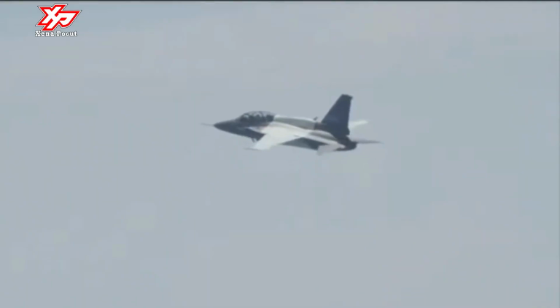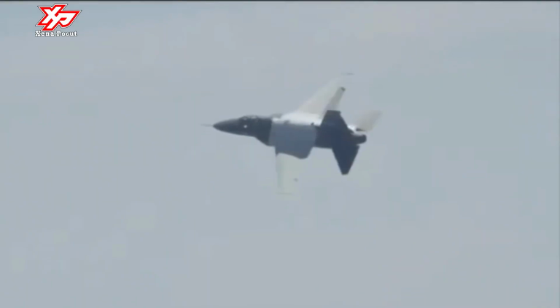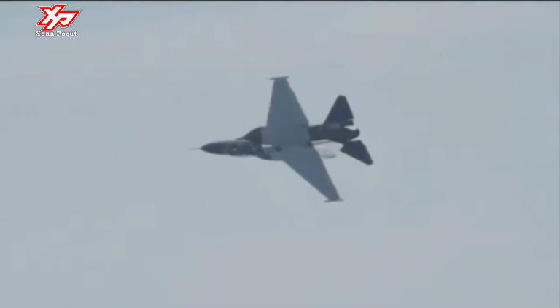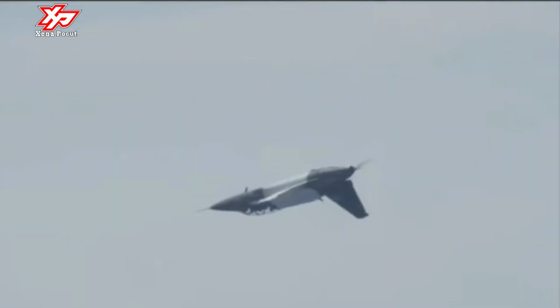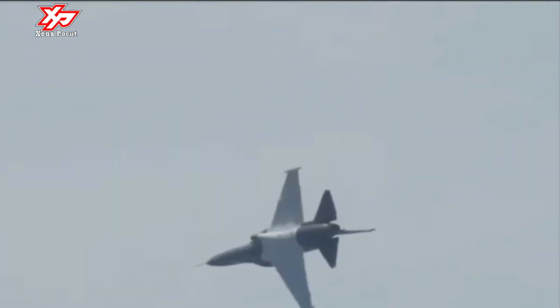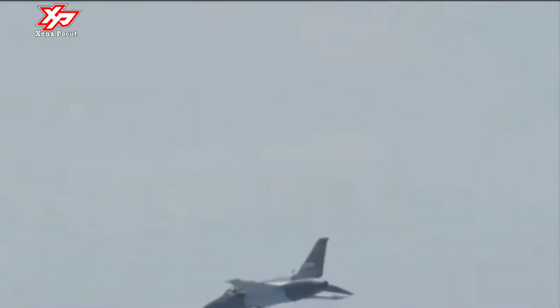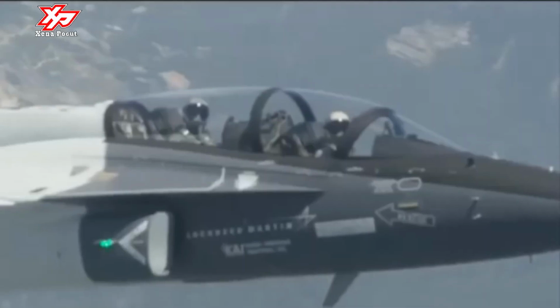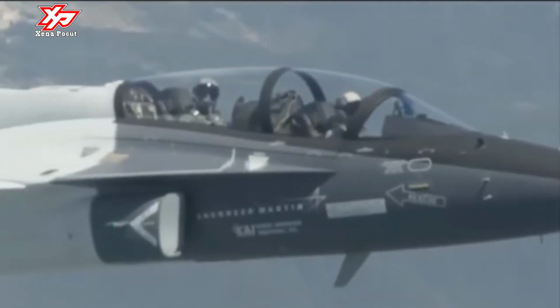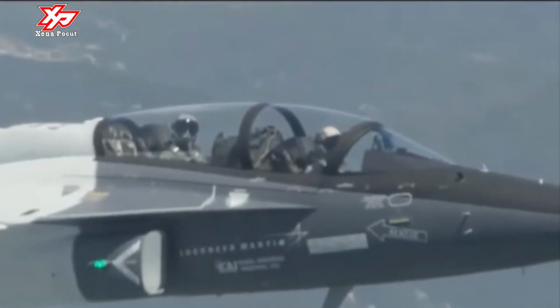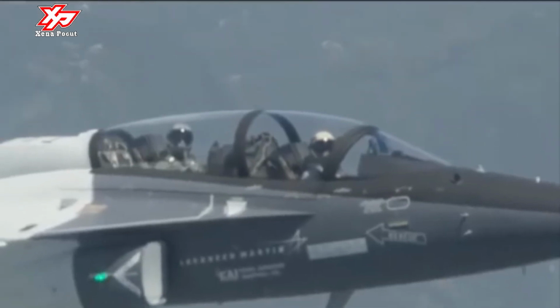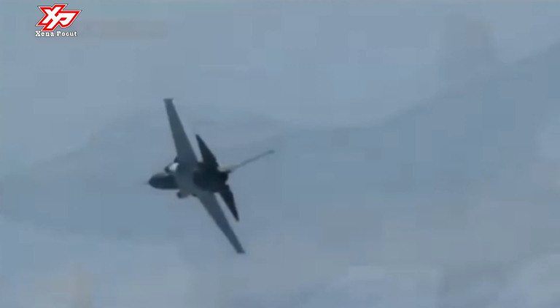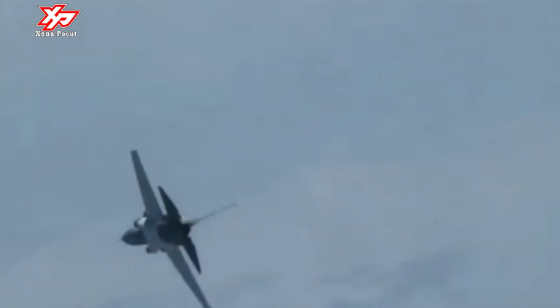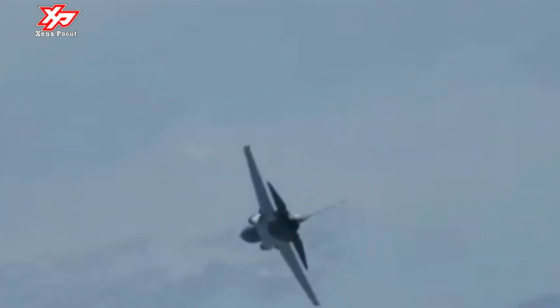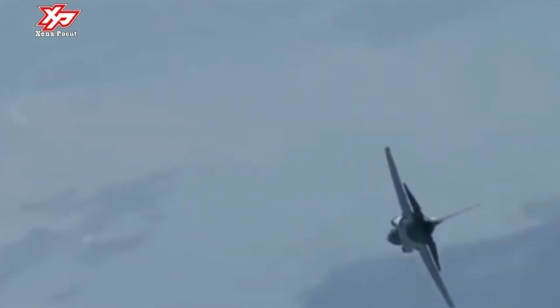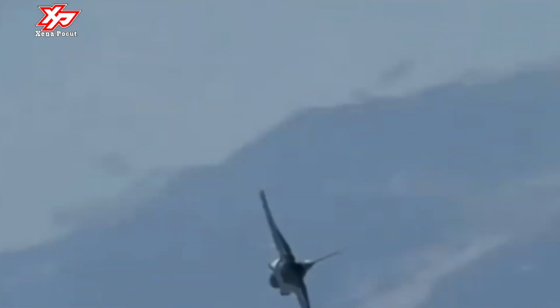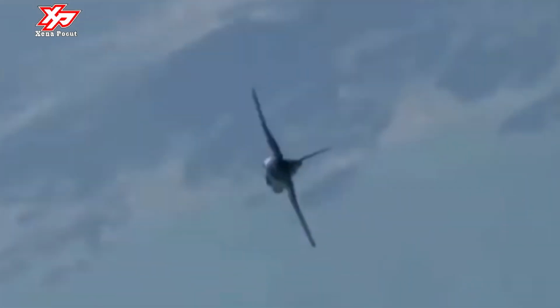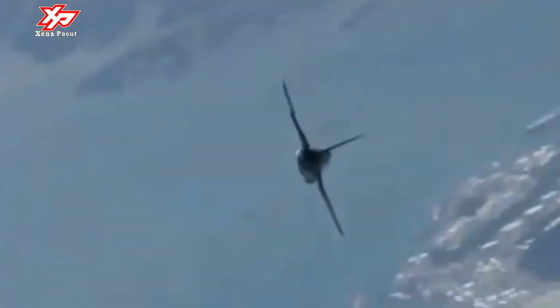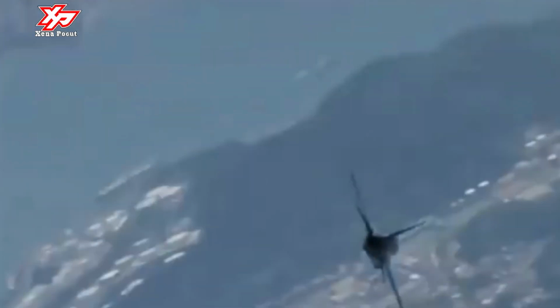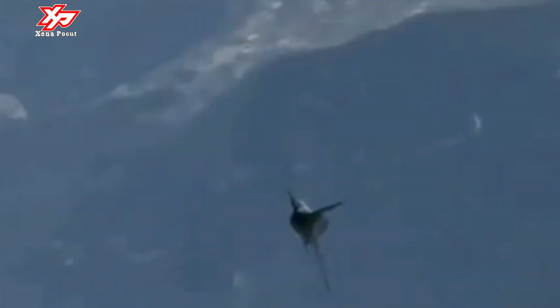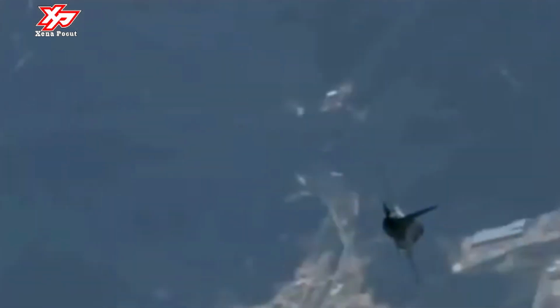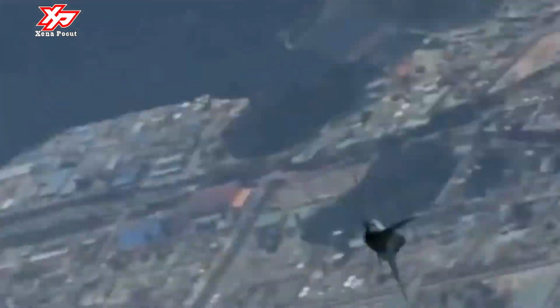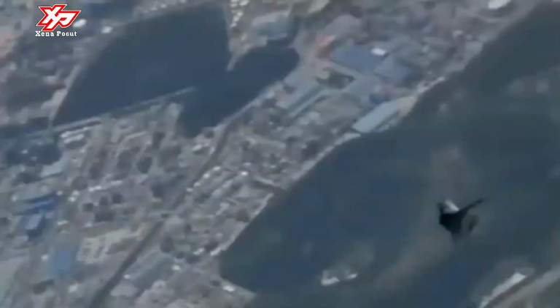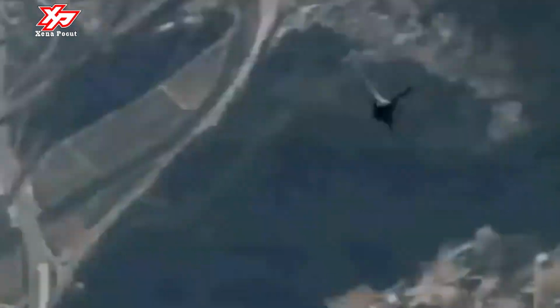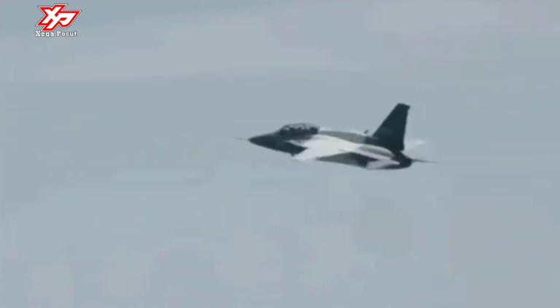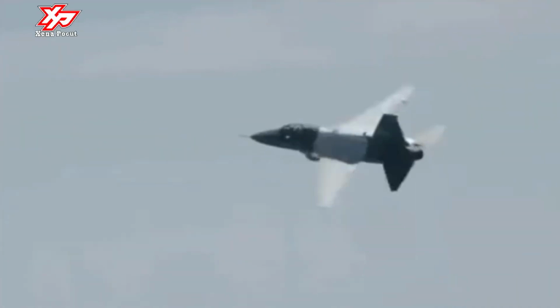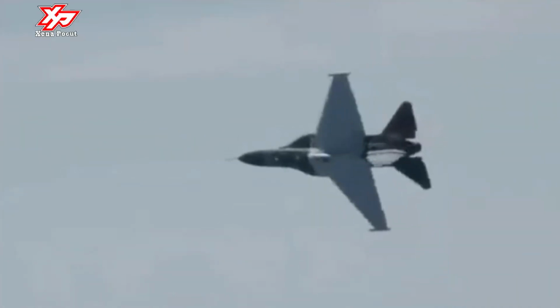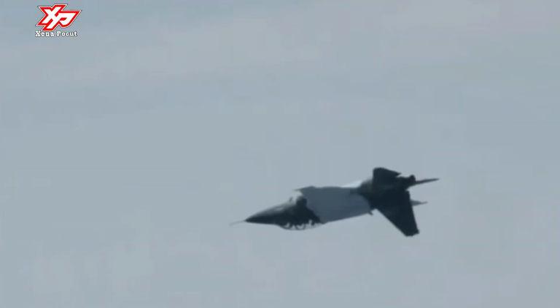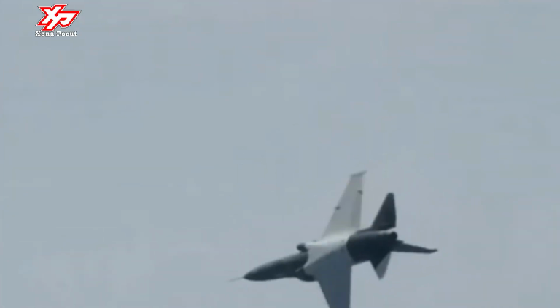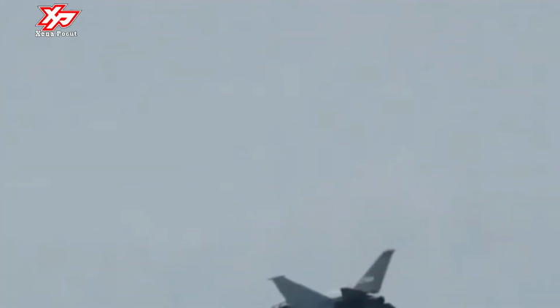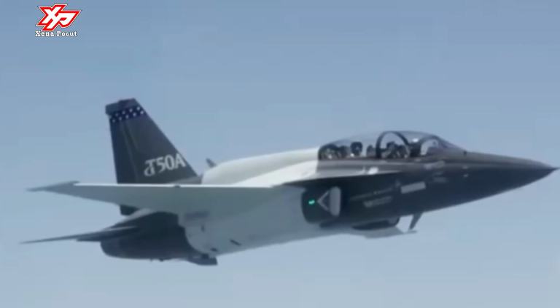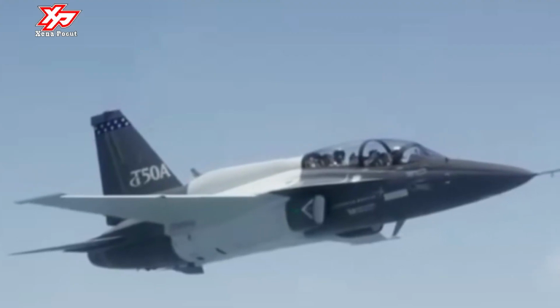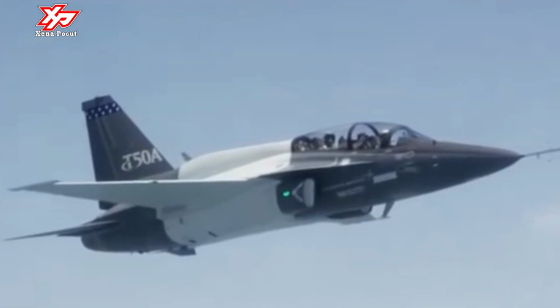The T-50A has racked up over 100,000 flight hours, can be turned around in under 30 minutes, and is producing a mission-capable rate of just under 90%, making it the lowest-risk option among the entrants for the T-X program.